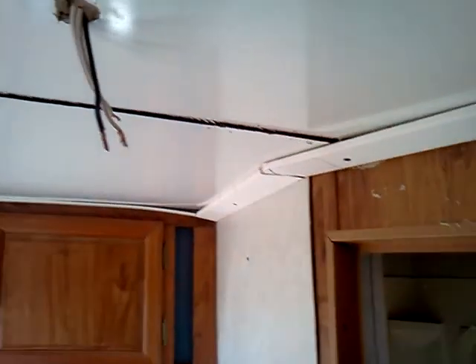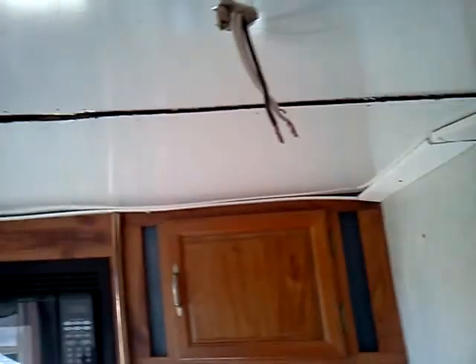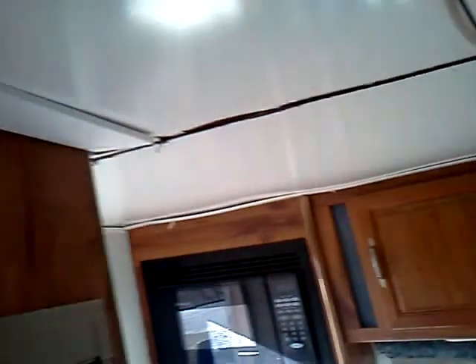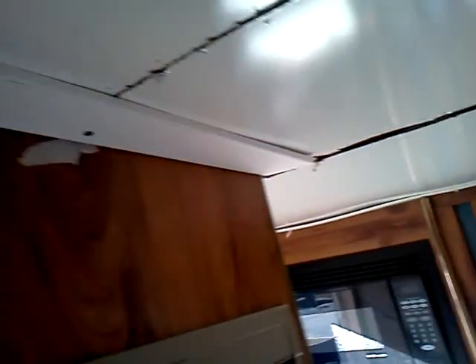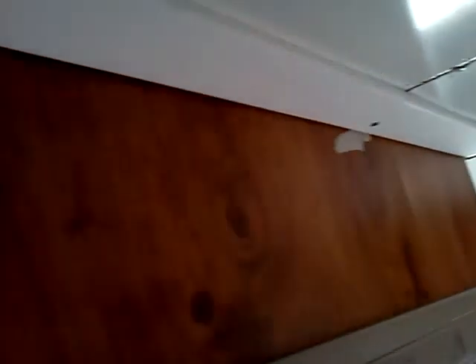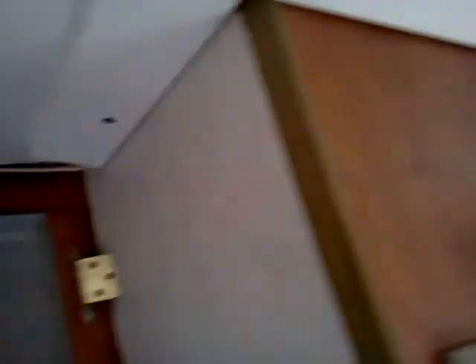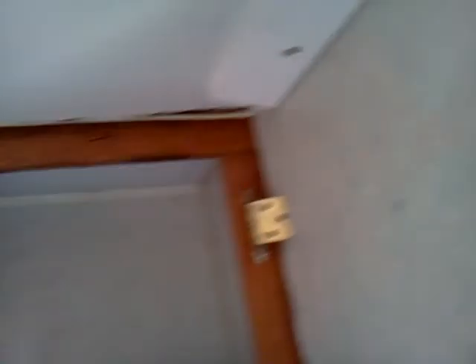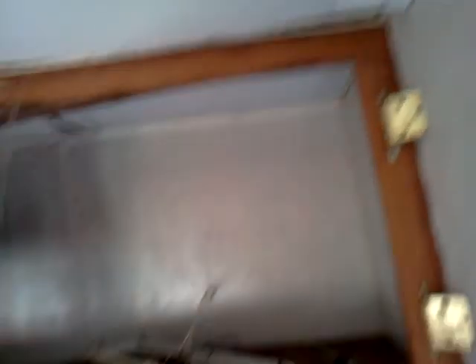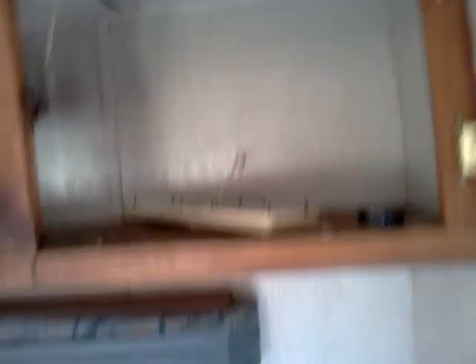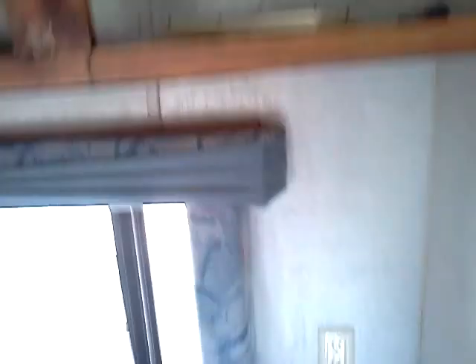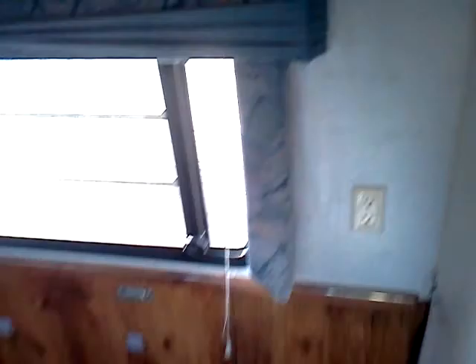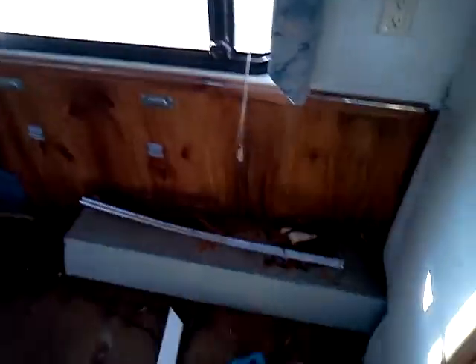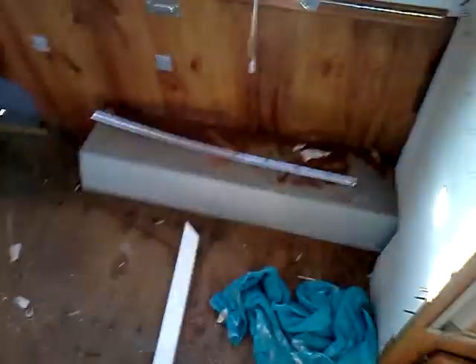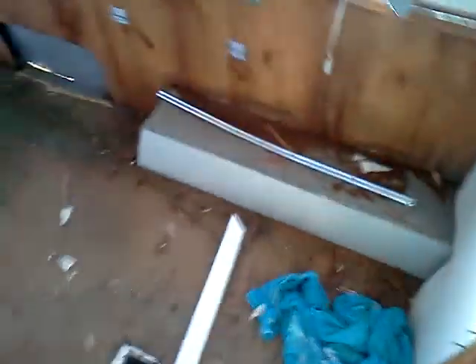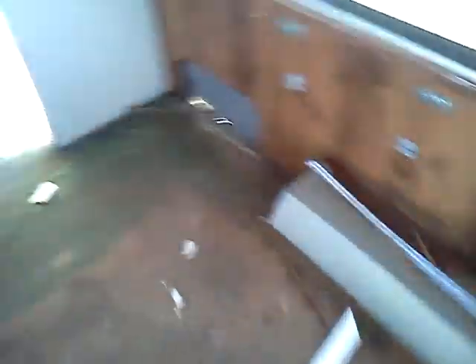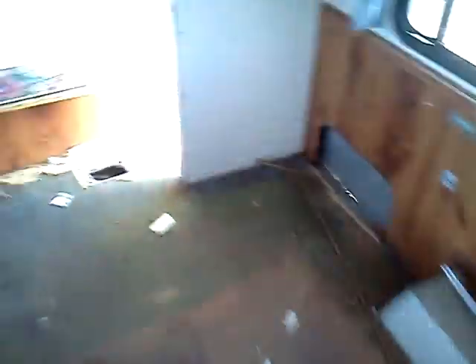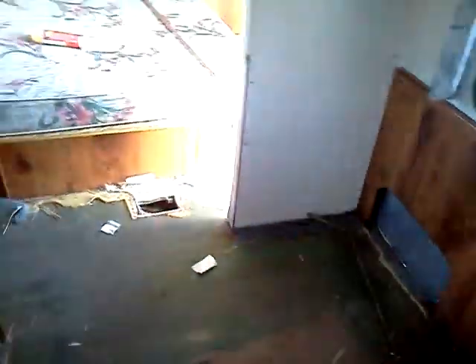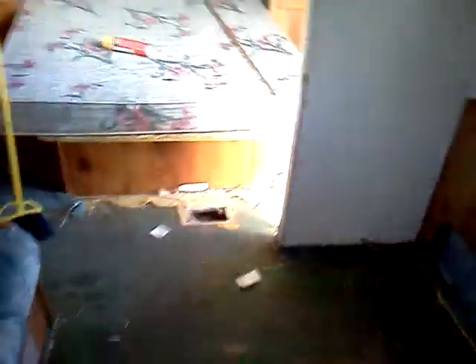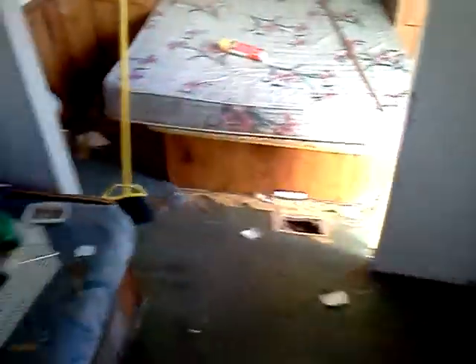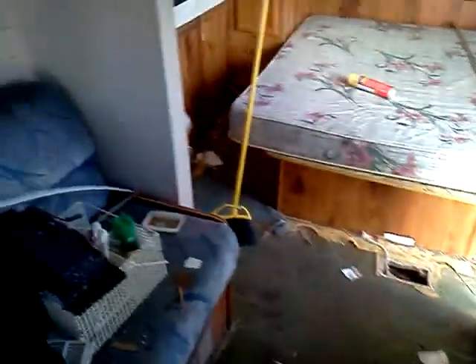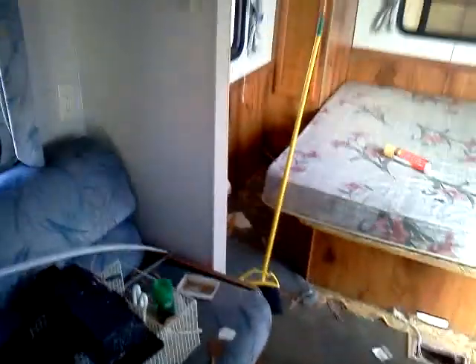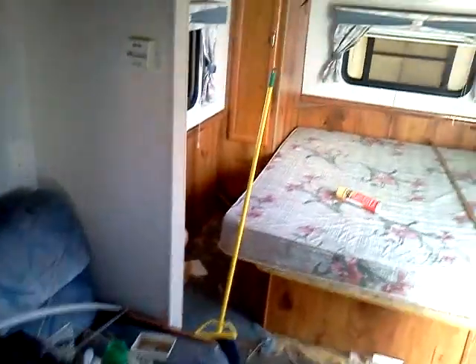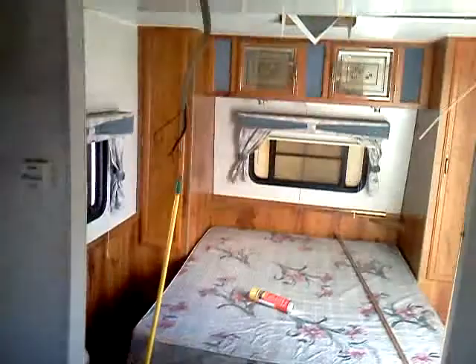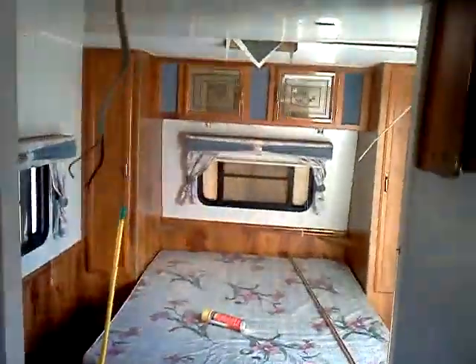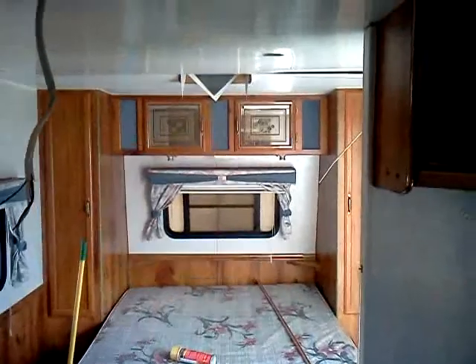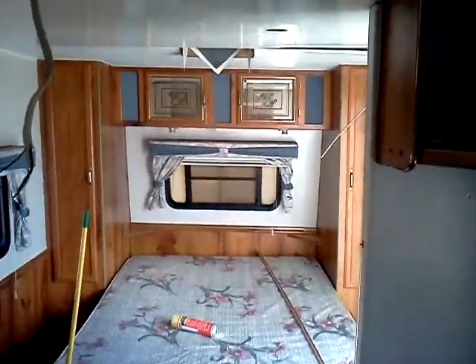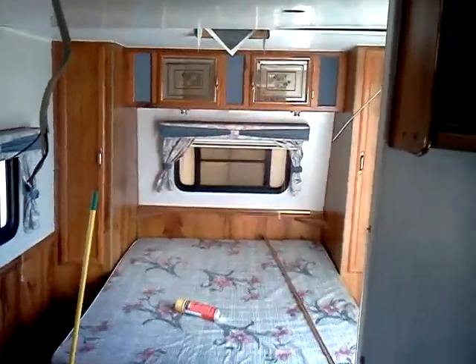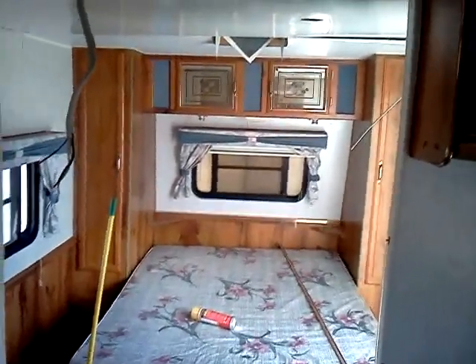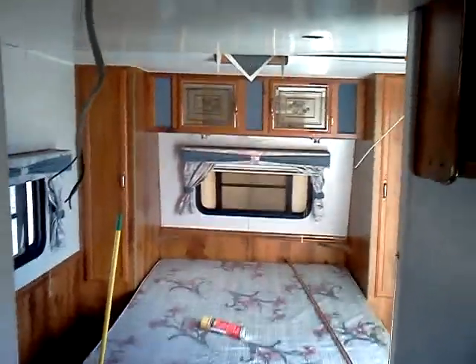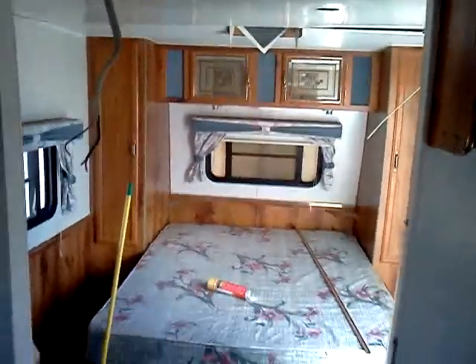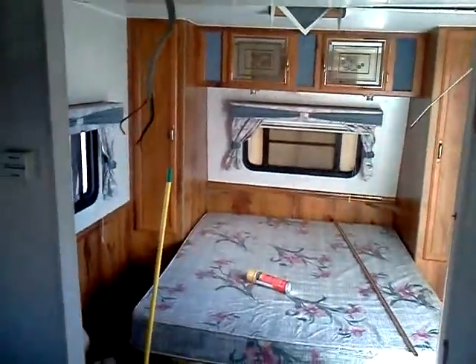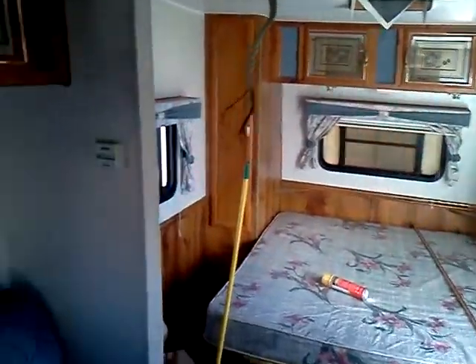It looks rough now, but wait until I'm done and I sell it. I spent $600 for it, and I'll buy 80 more for $600 if I can find them.